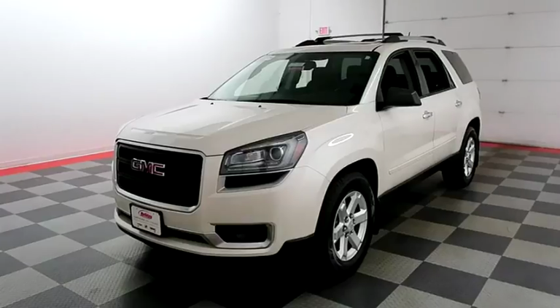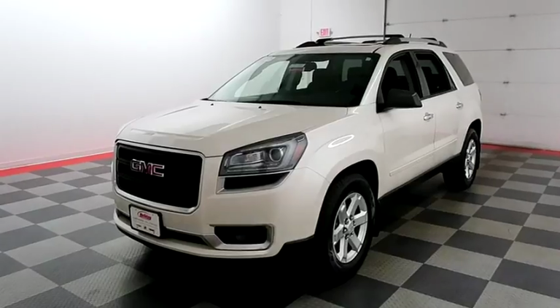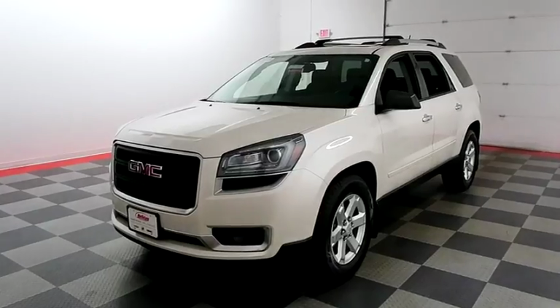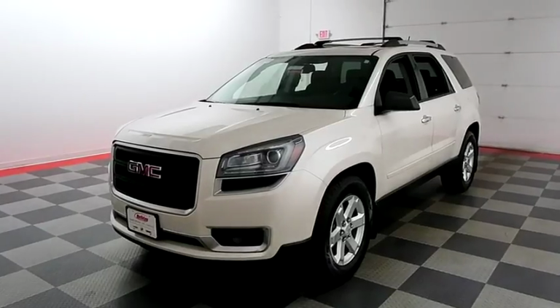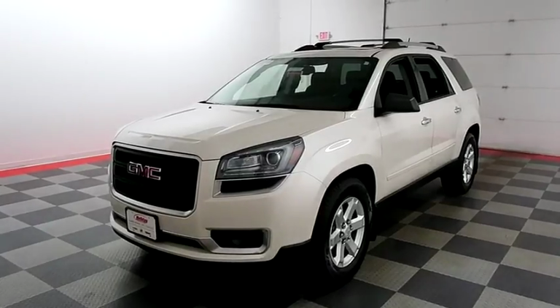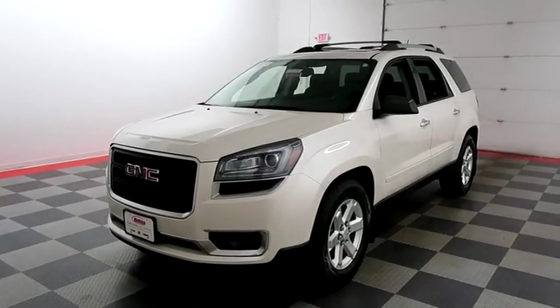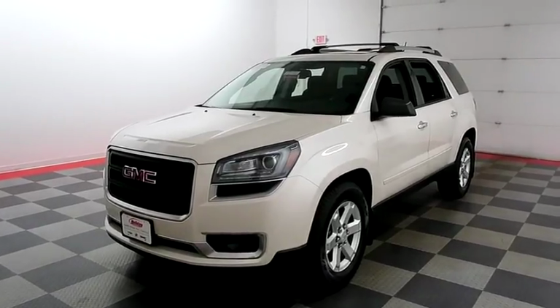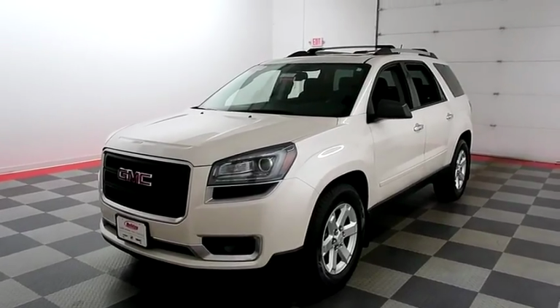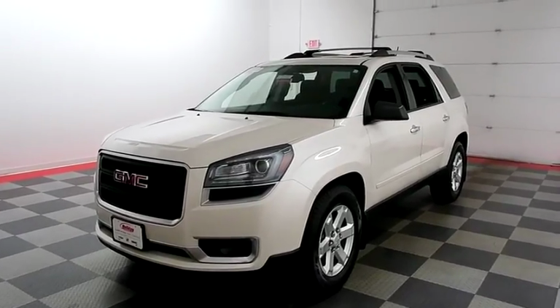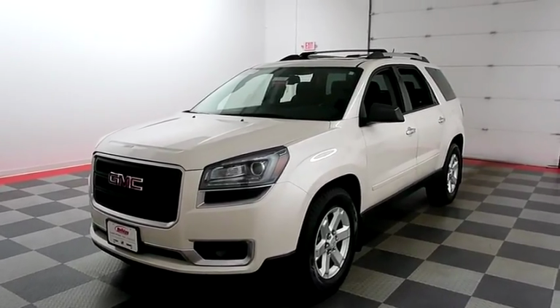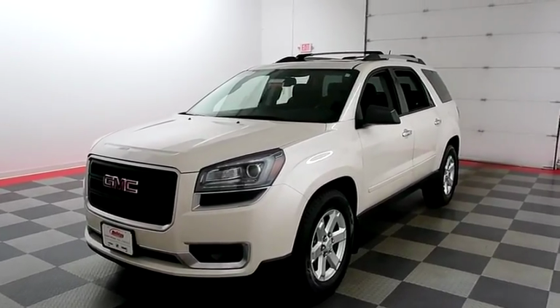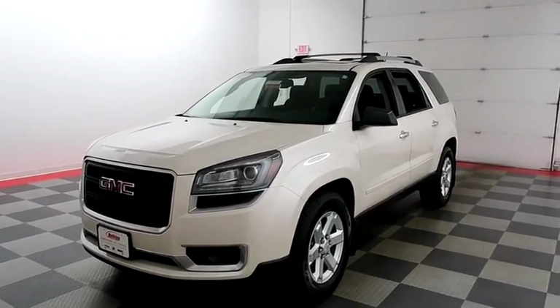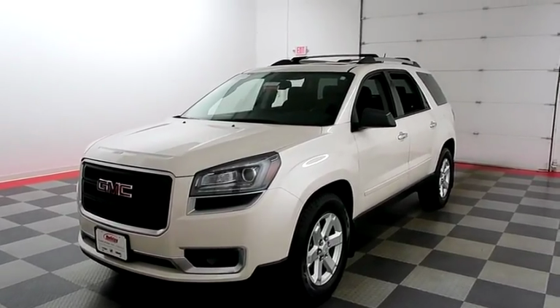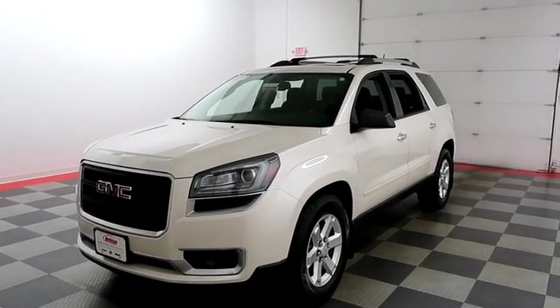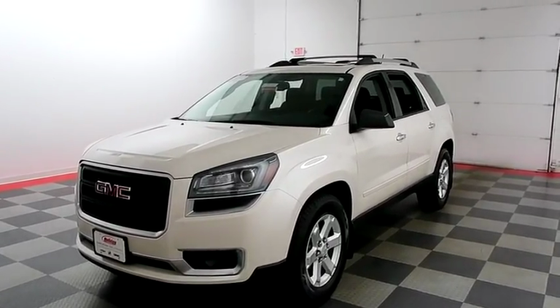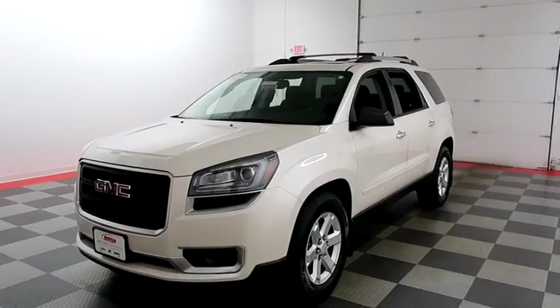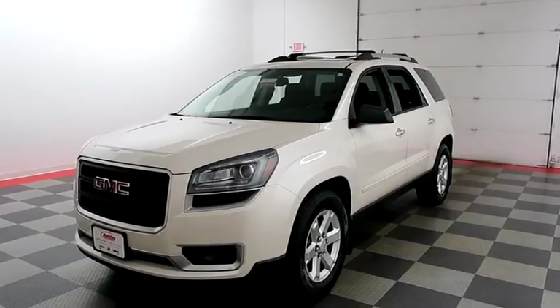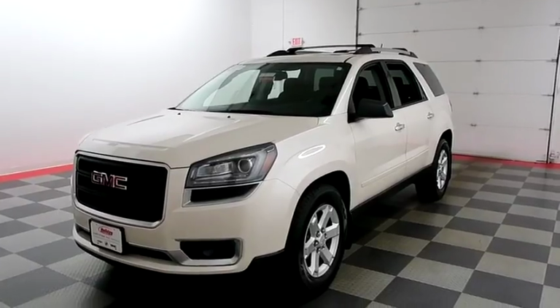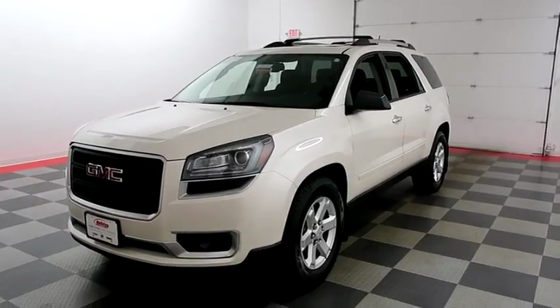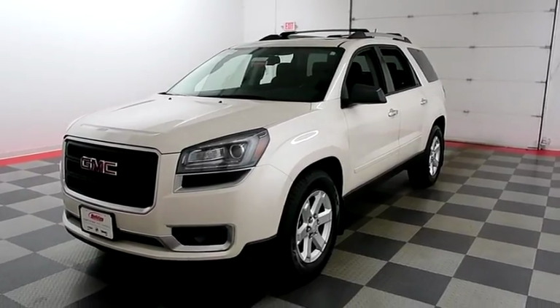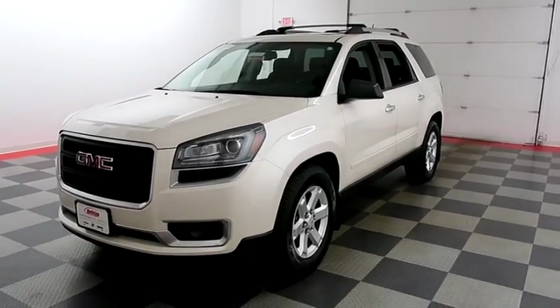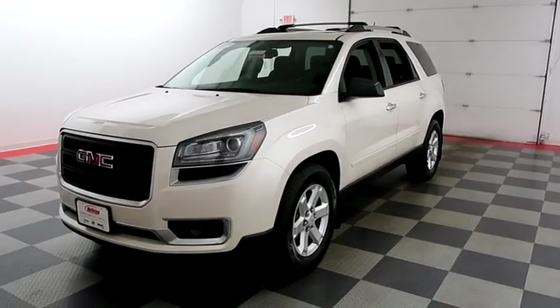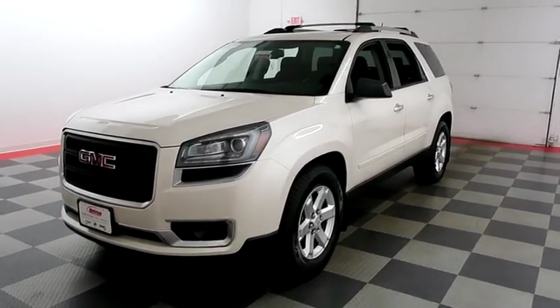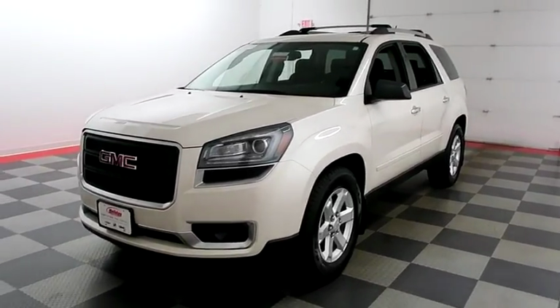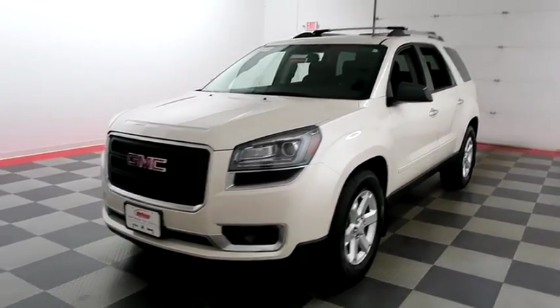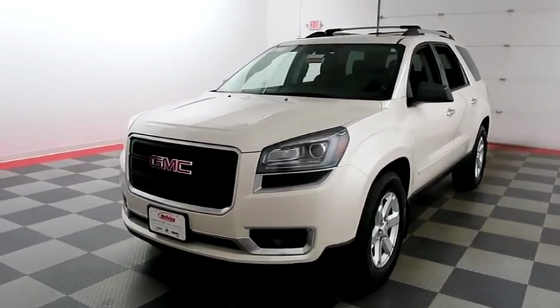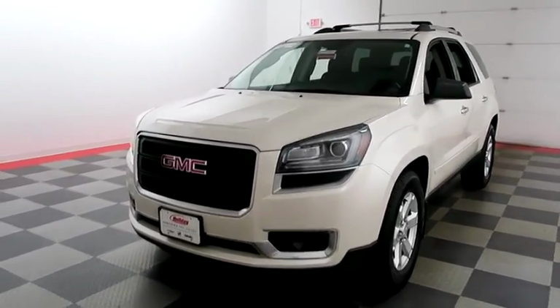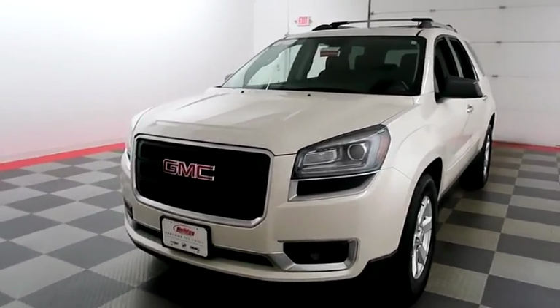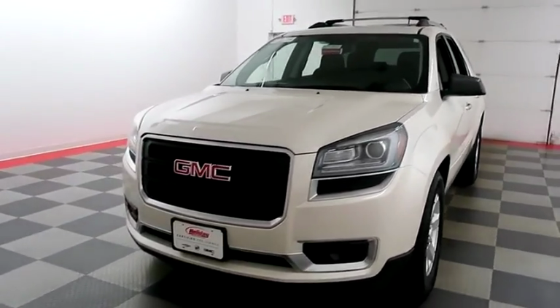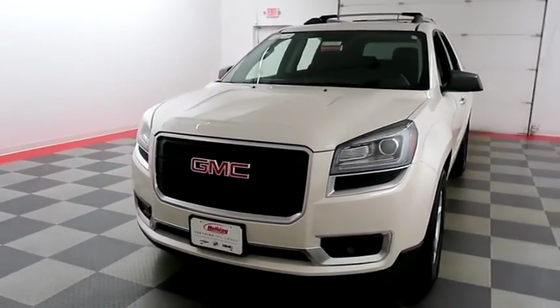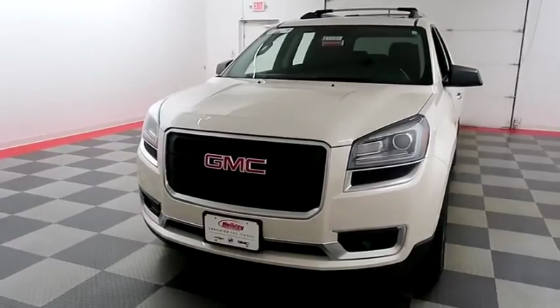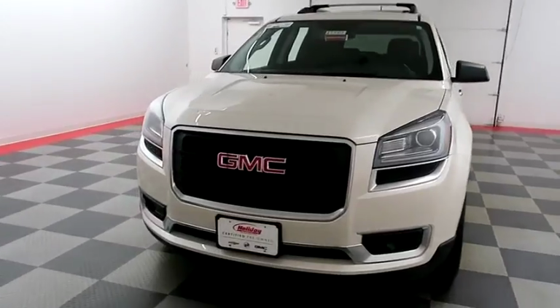Hi, I'm Andy with Holiday Automotive. Today we're going to take a look at a 2015 GMC Acadia. Stock number is A7581.